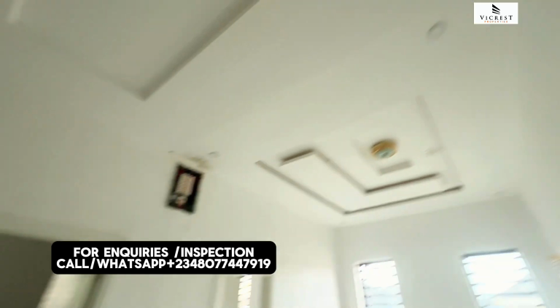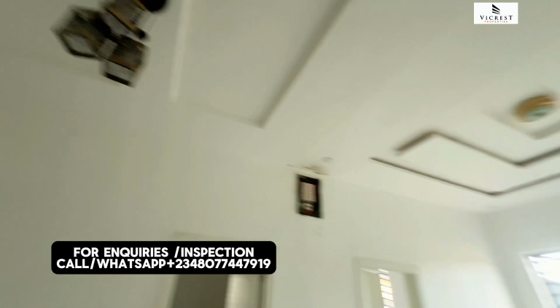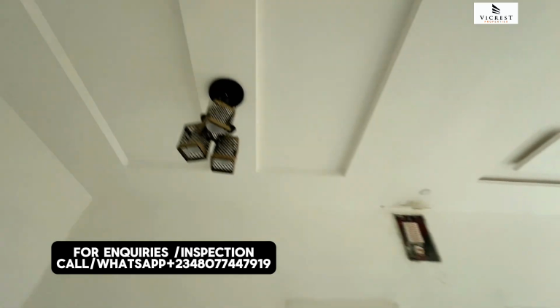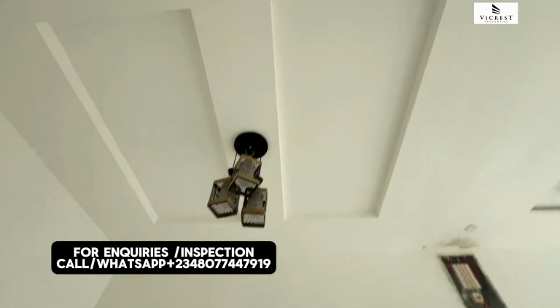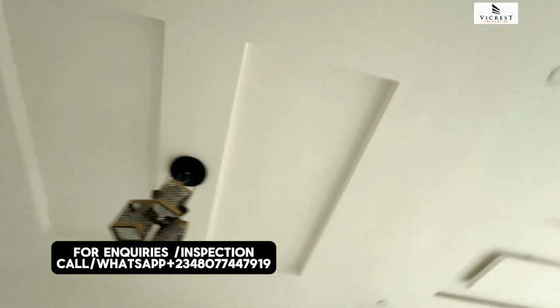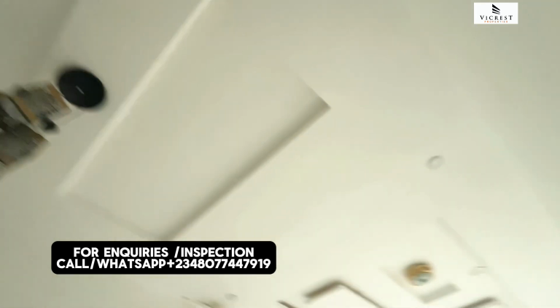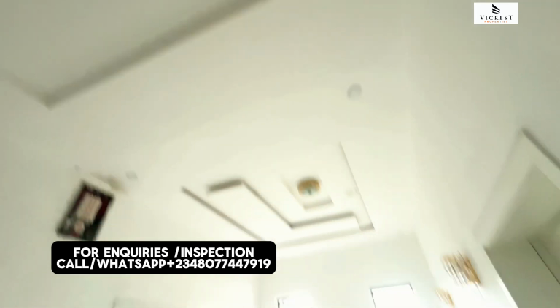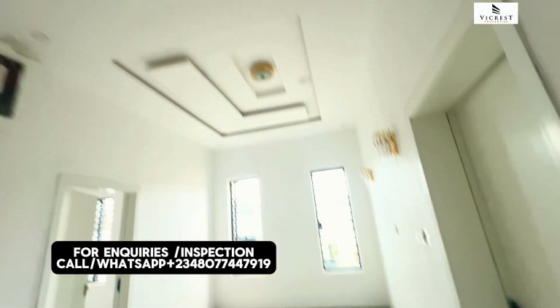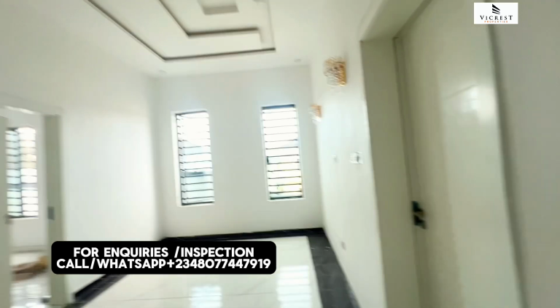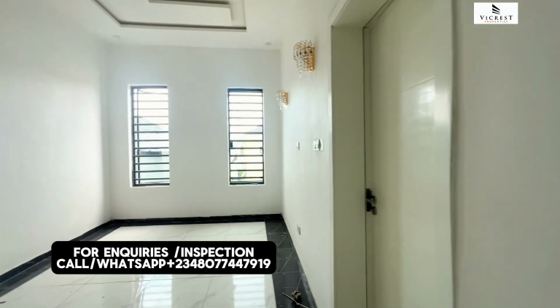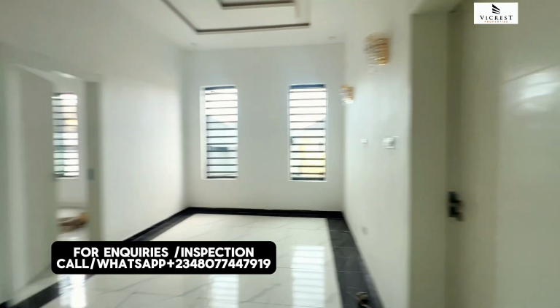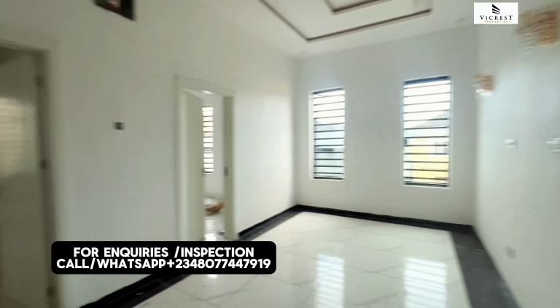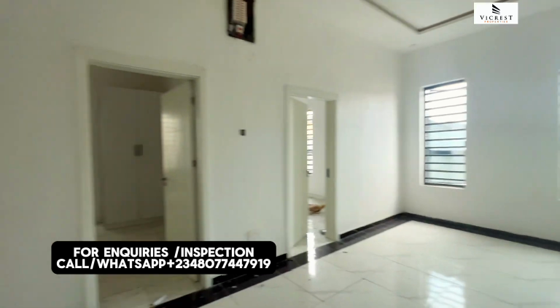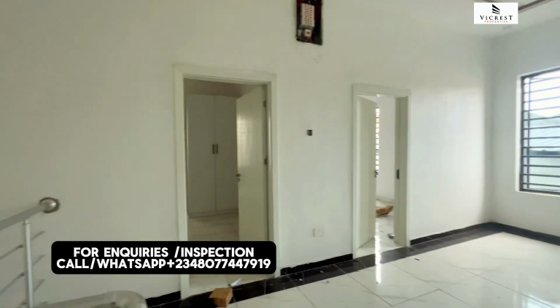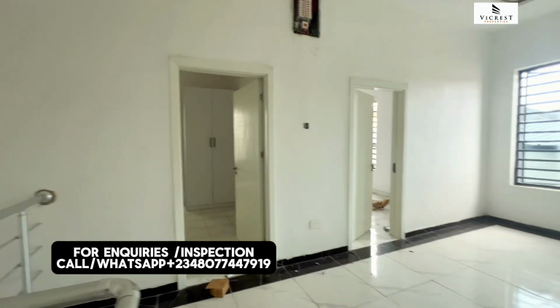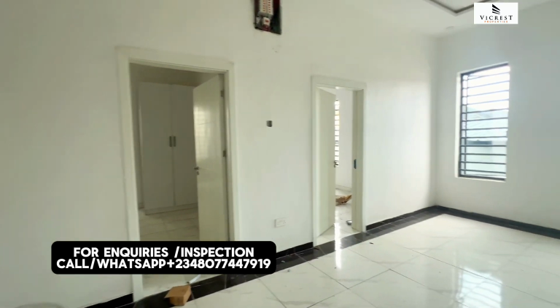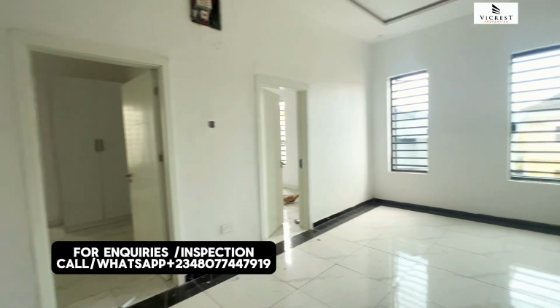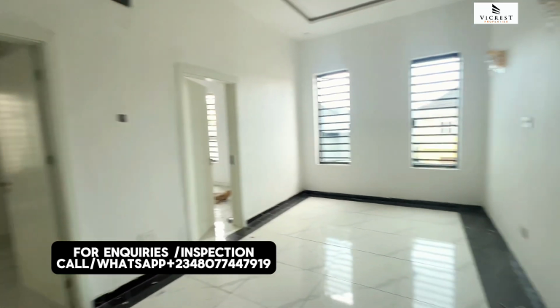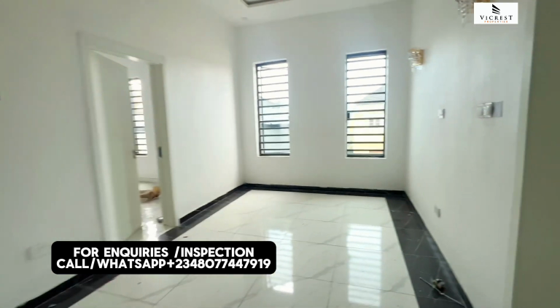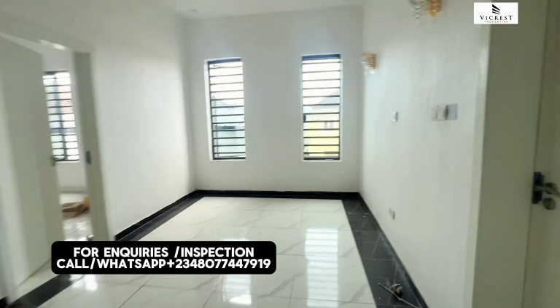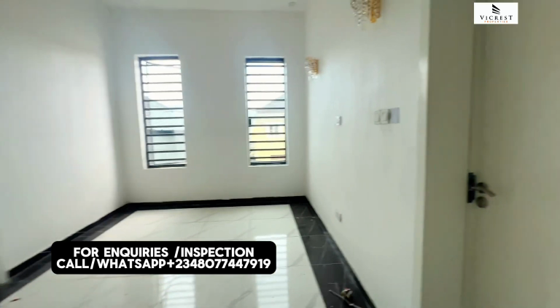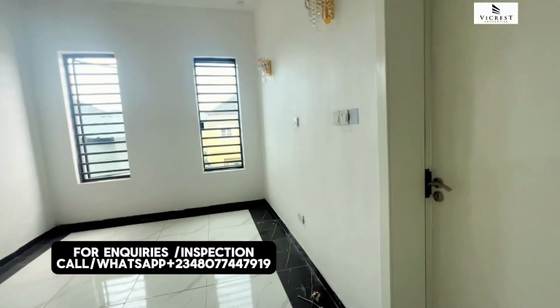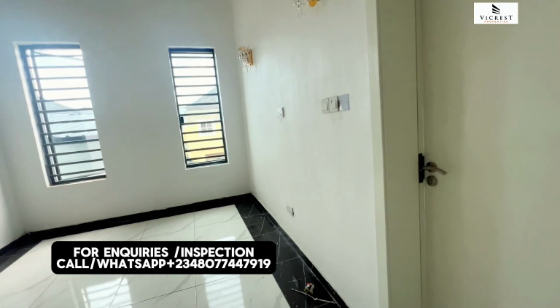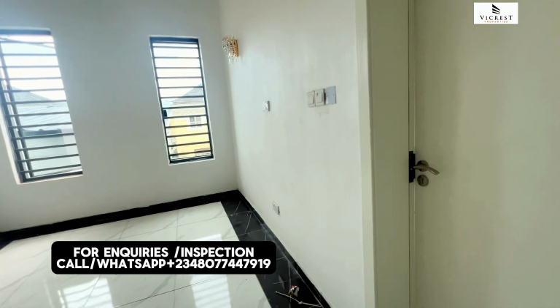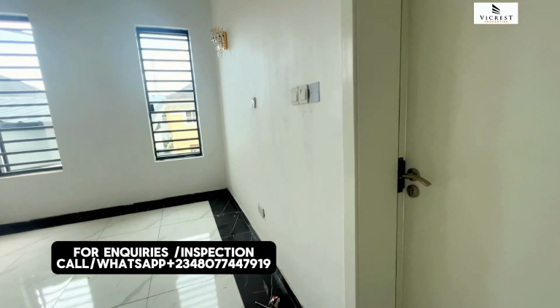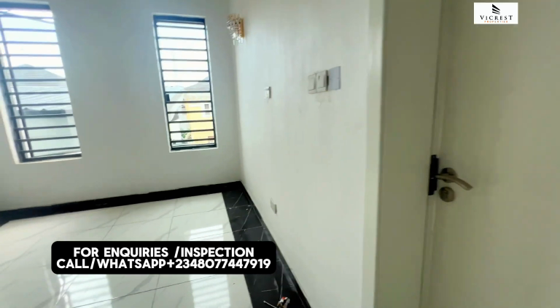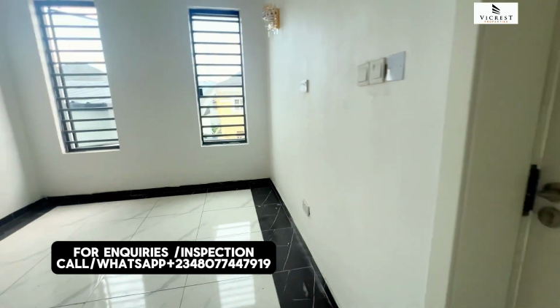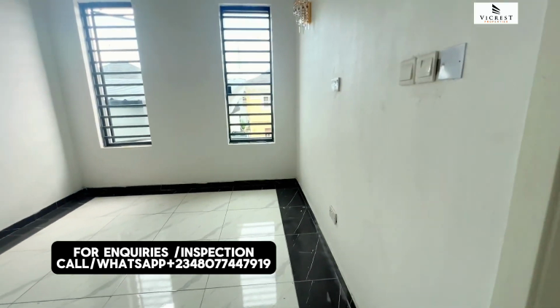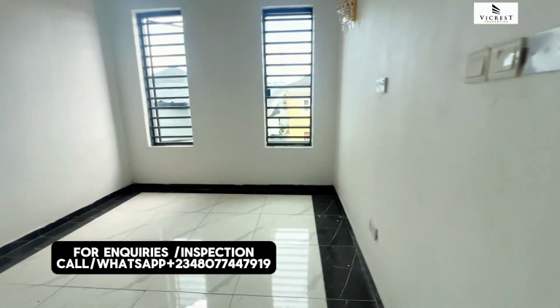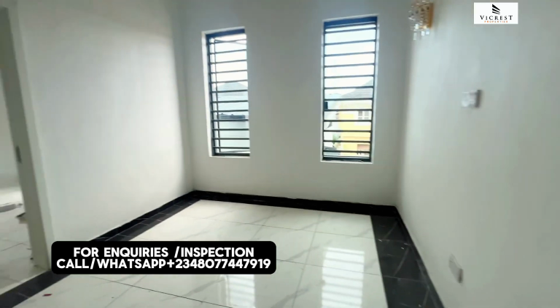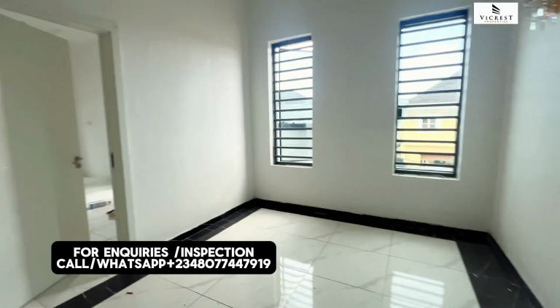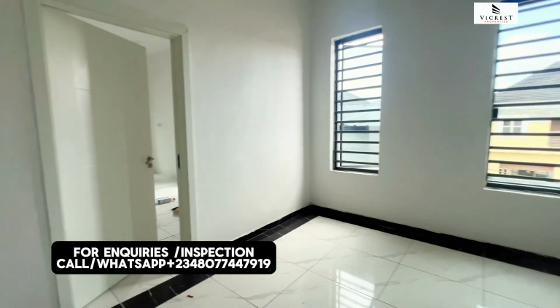Here you have the family lounge — you can see how spacious and well-ventilated it is. Upstairs we have three bedrooms. We're going to move into each room one after the other.